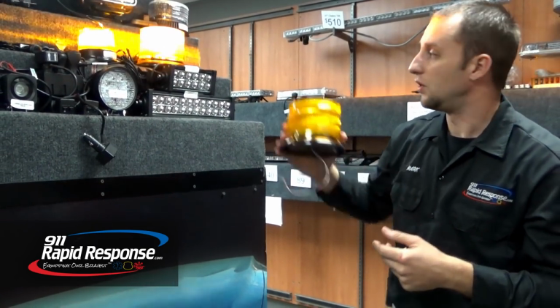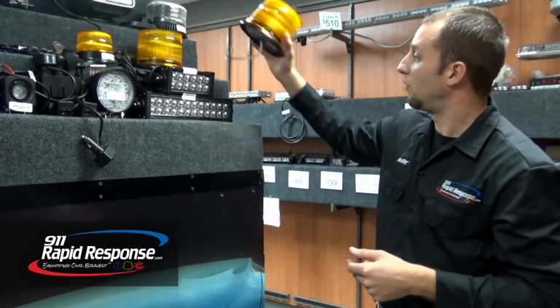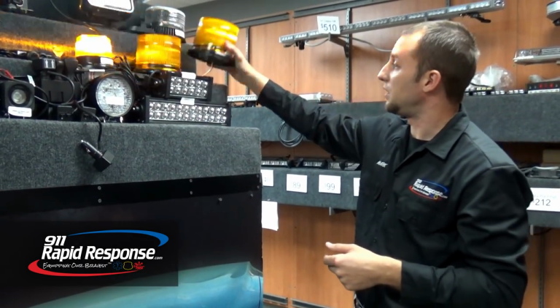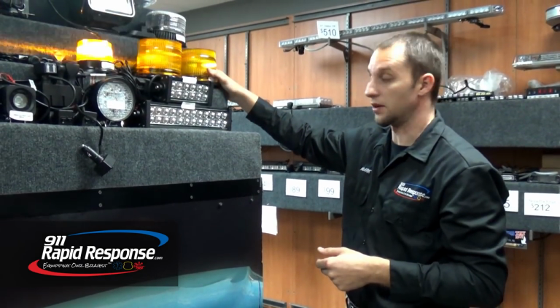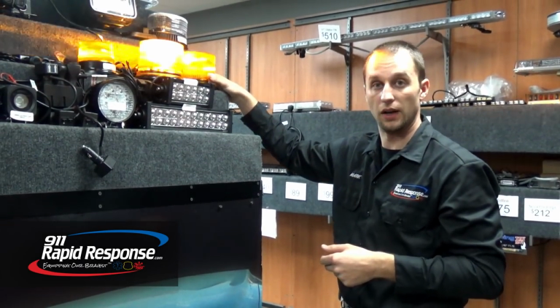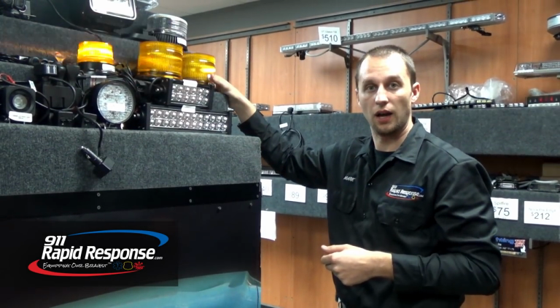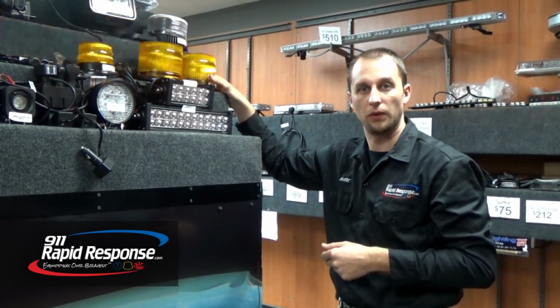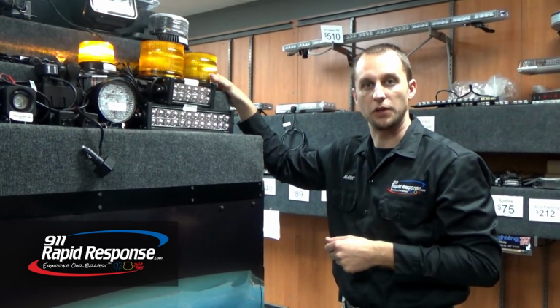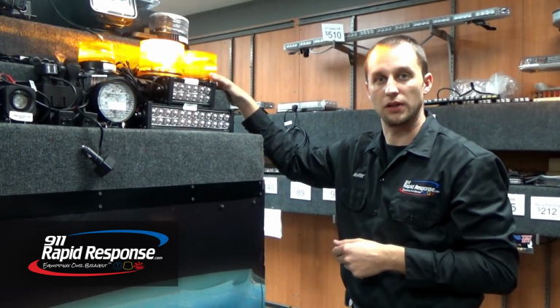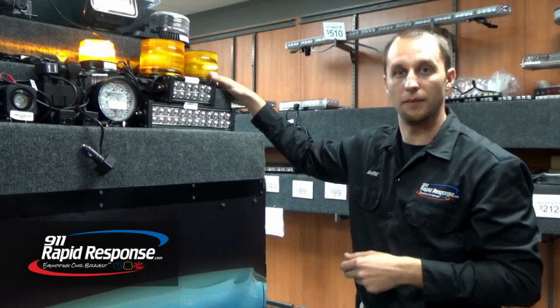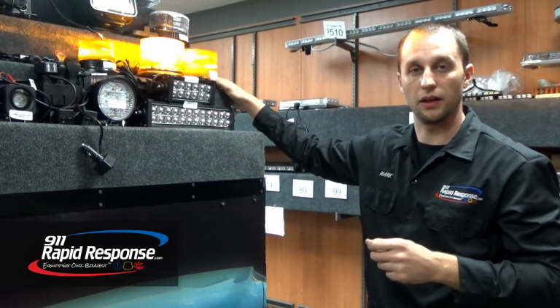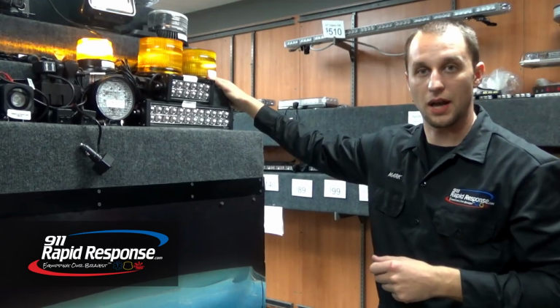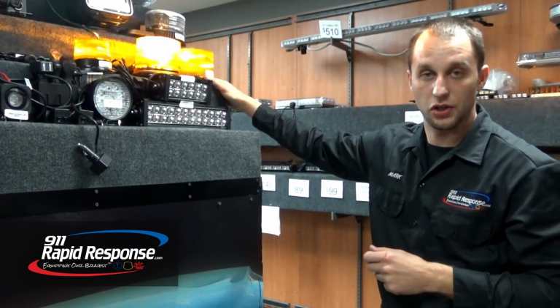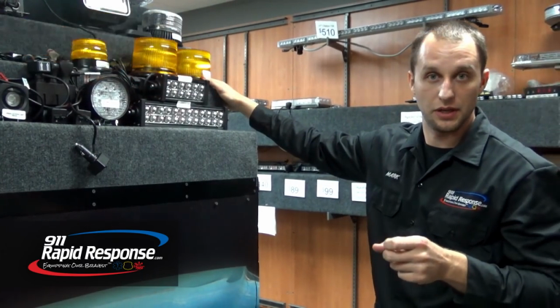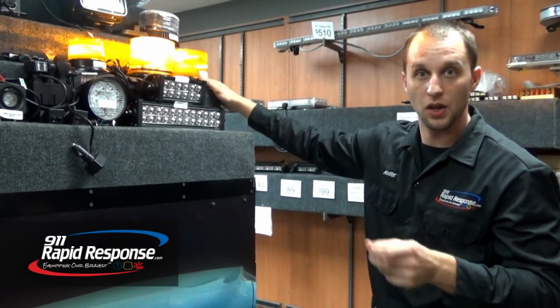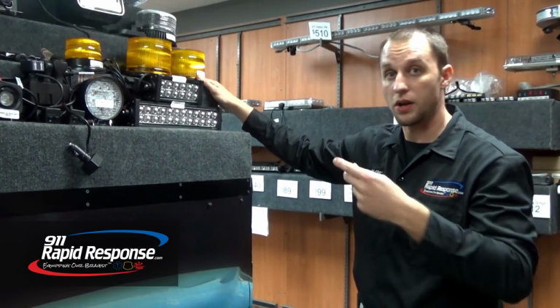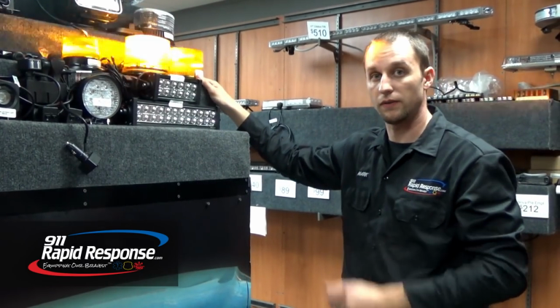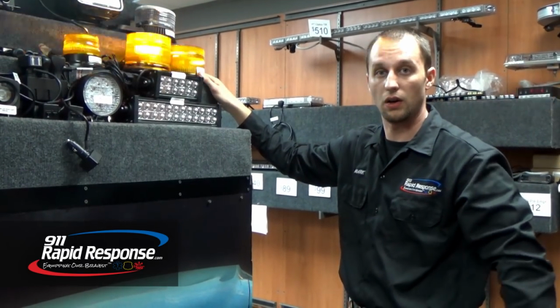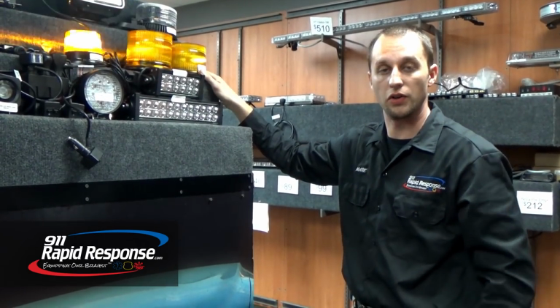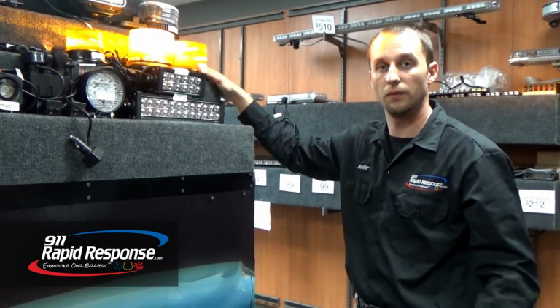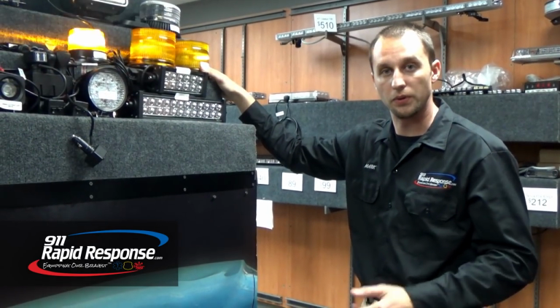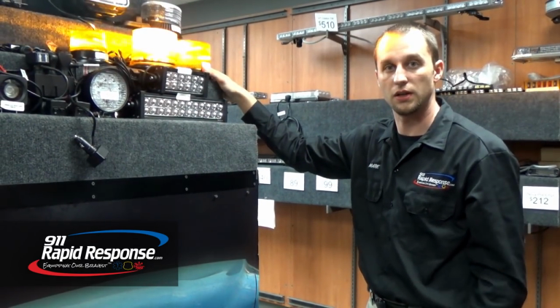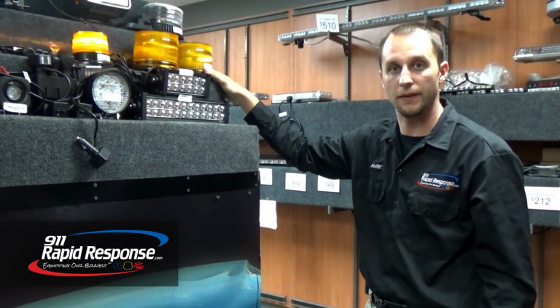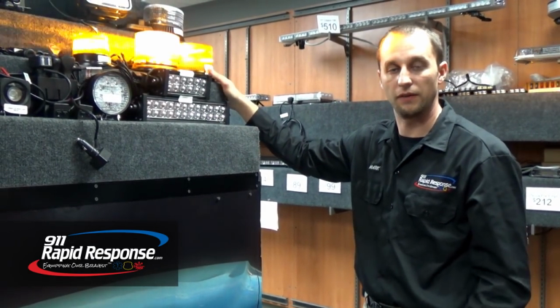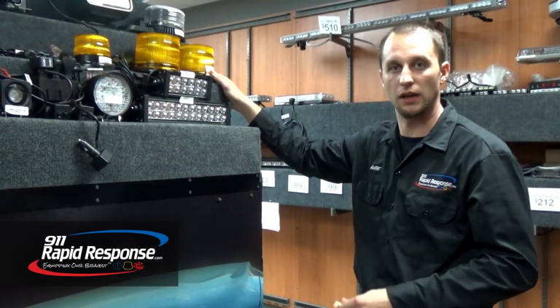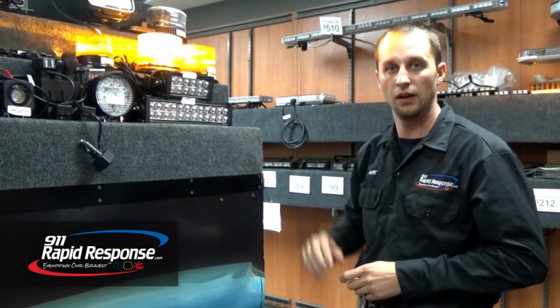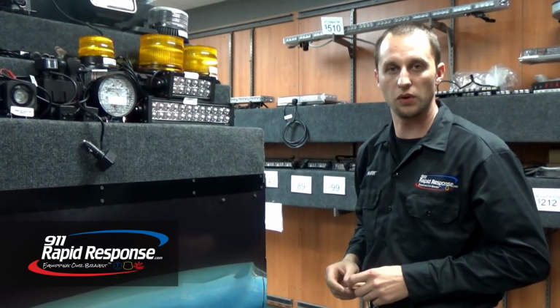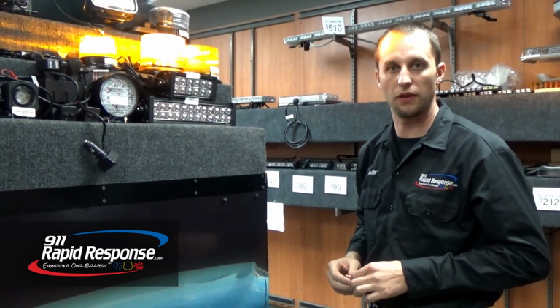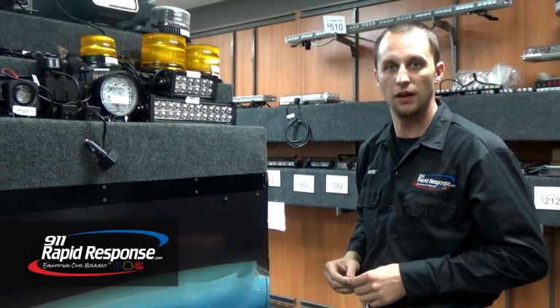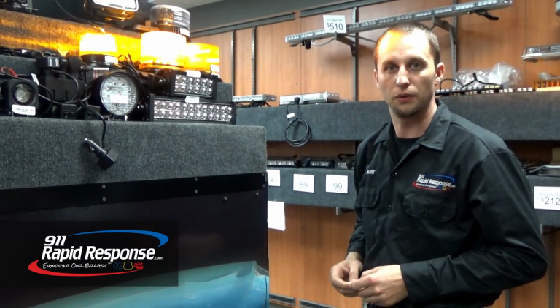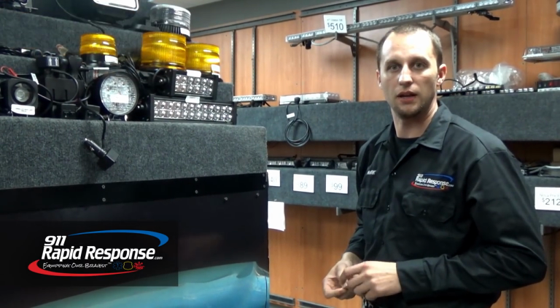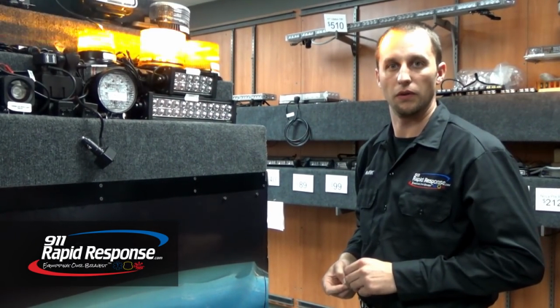You can buy these products online at 911rapidresponse.com by clicking on the shop section, or you can just give us a call here in the showroom. We're open six days a week at 717-473-3843.